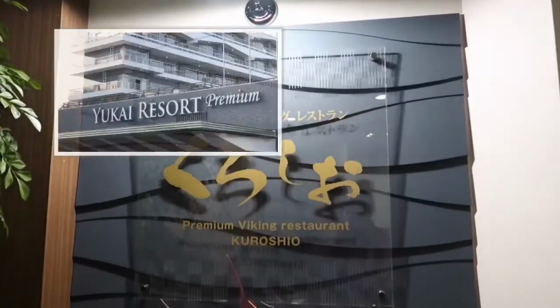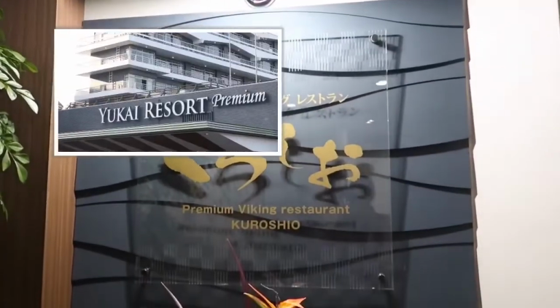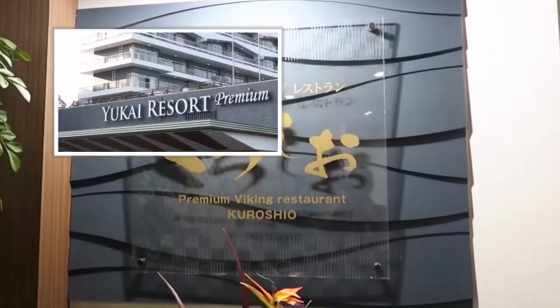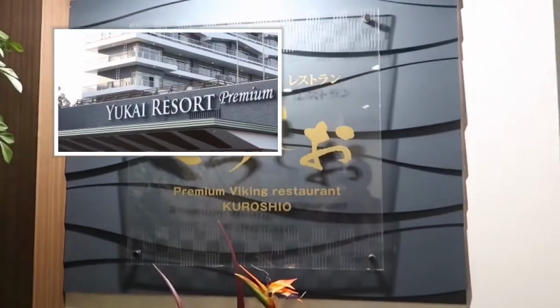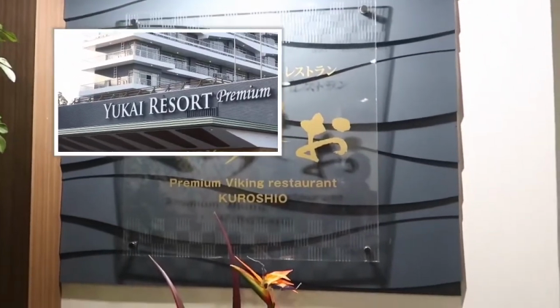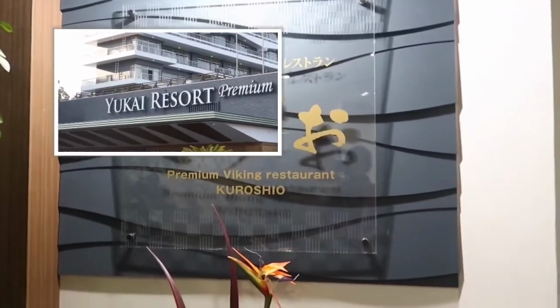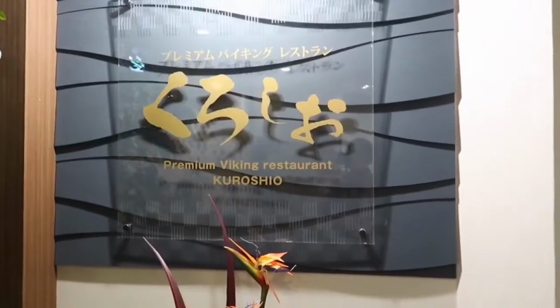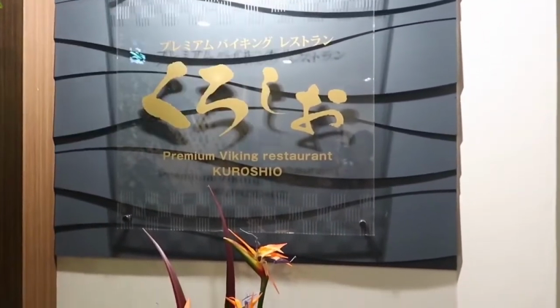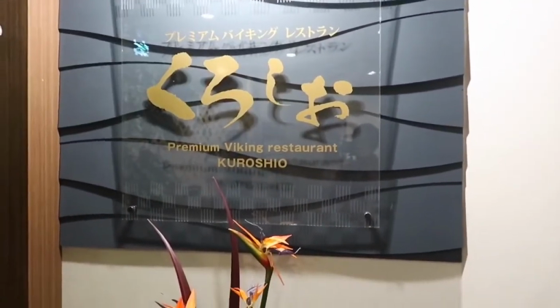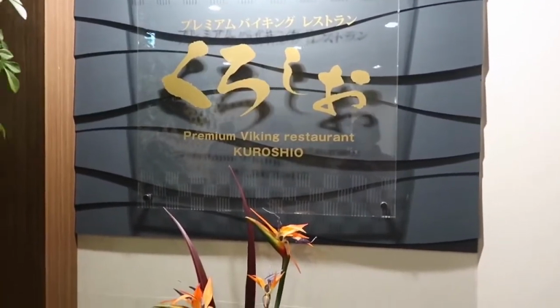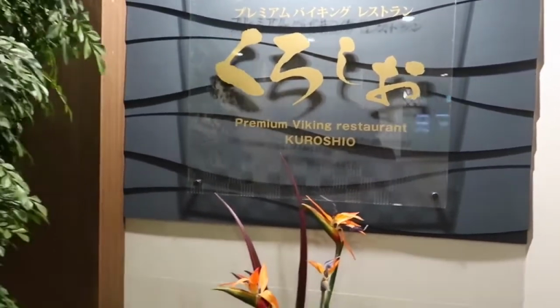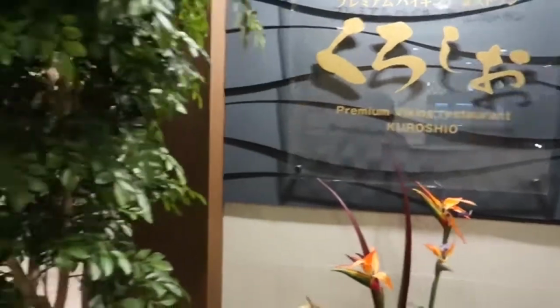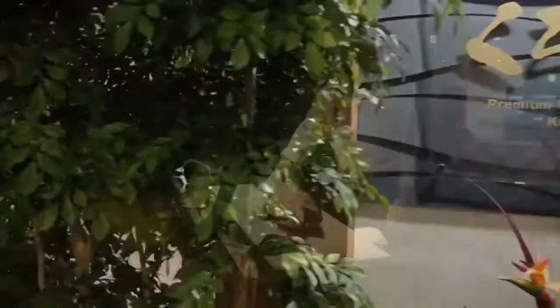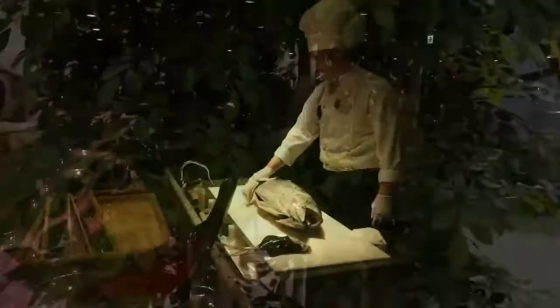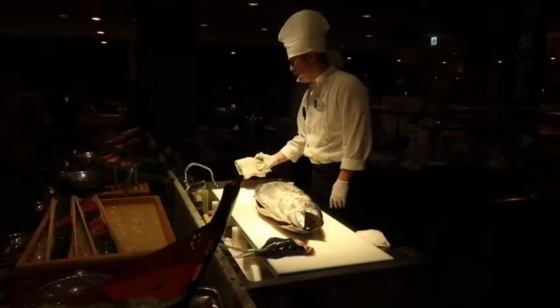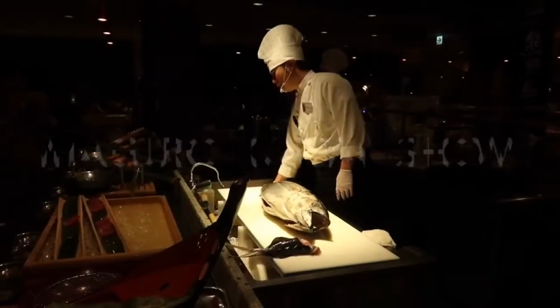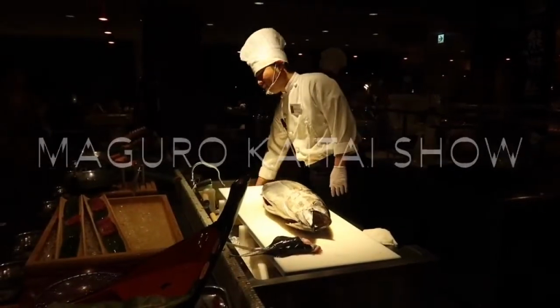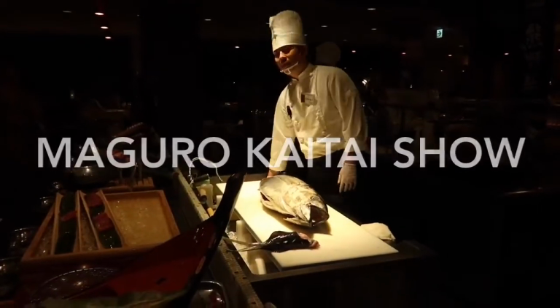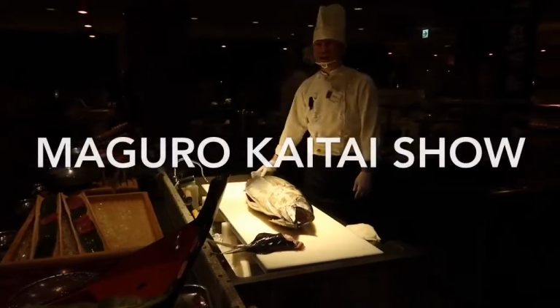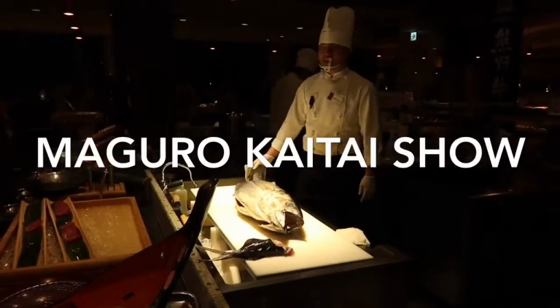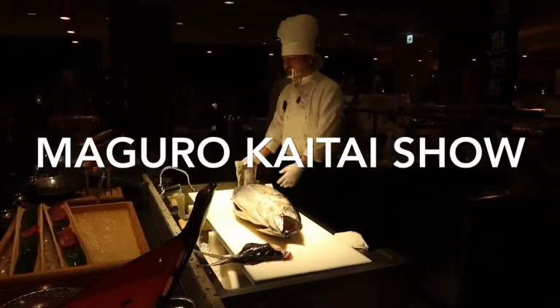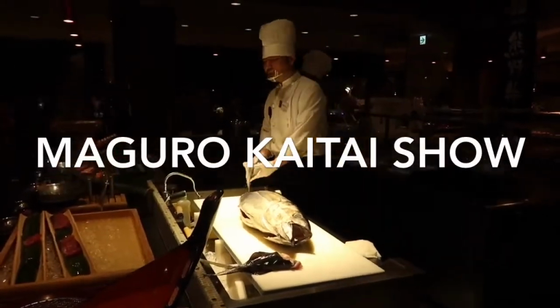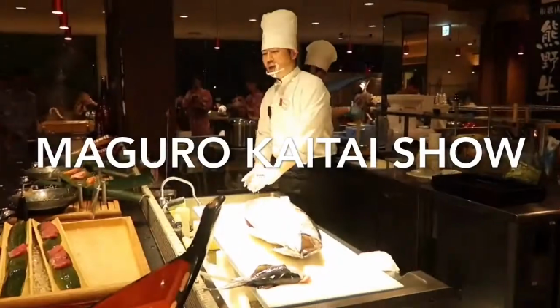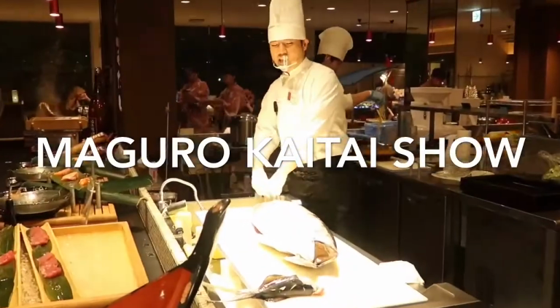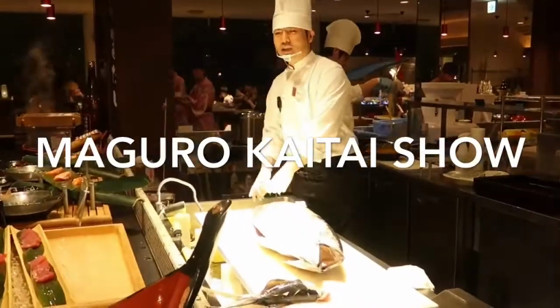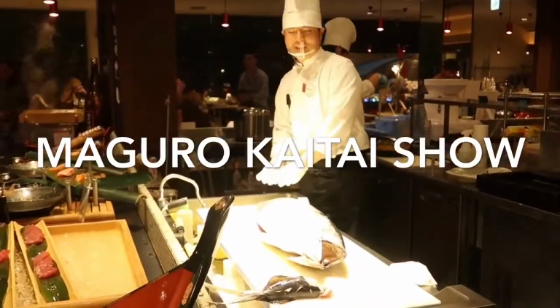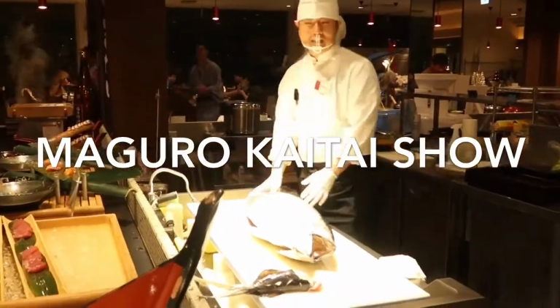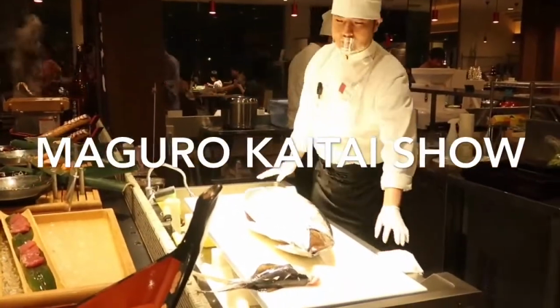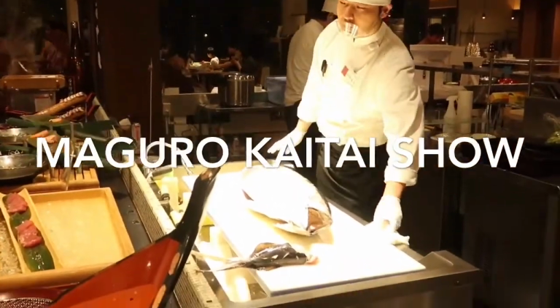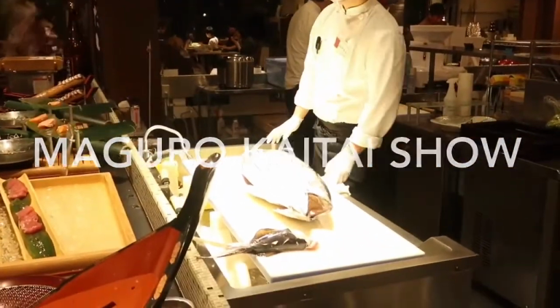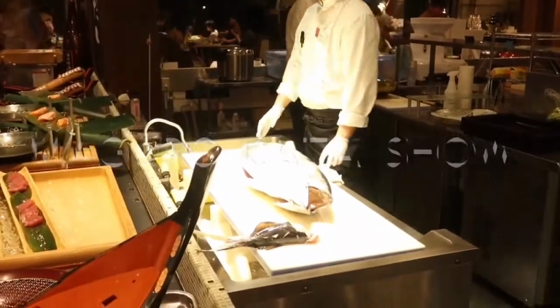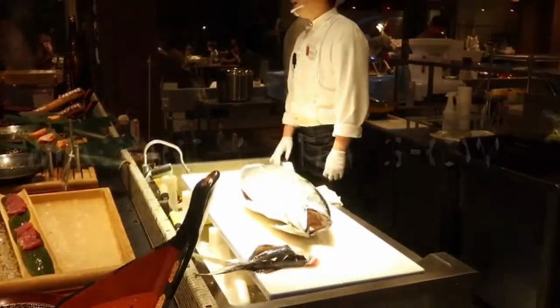Hello everybody! Welcome back to my channel! Thank you for watching always! Now who wants sushi and sashimi? Today I'm going to show you the tuna filleting here in Japan.